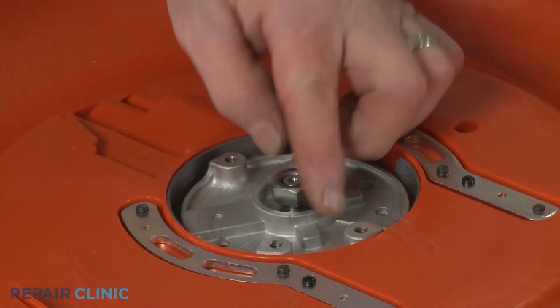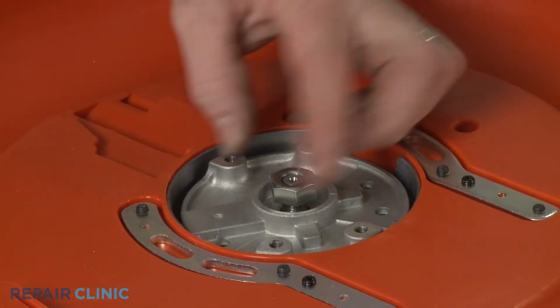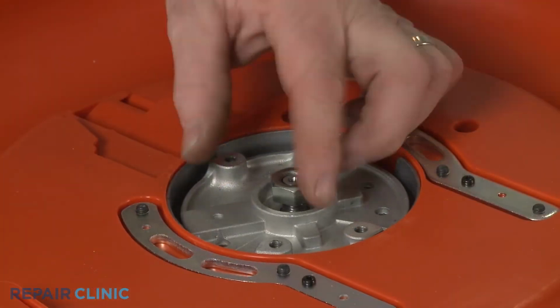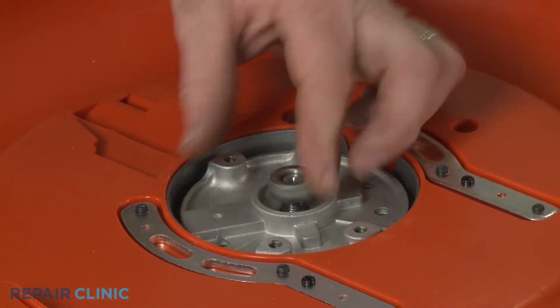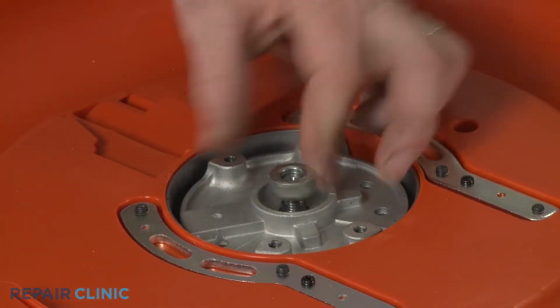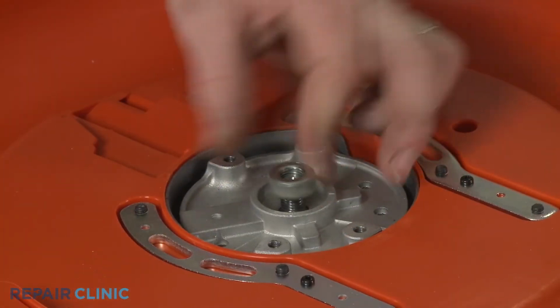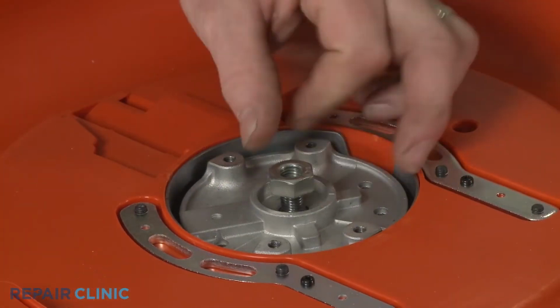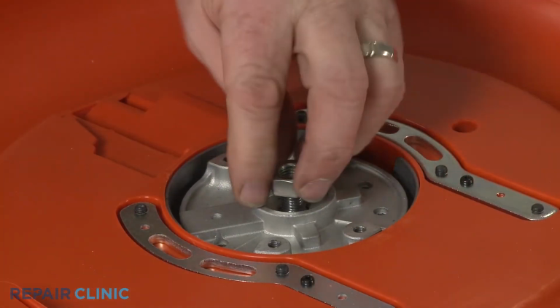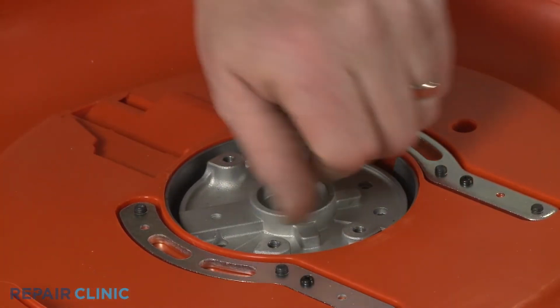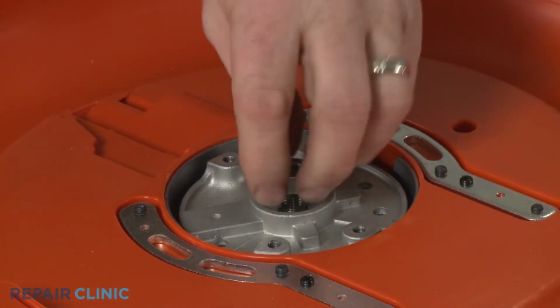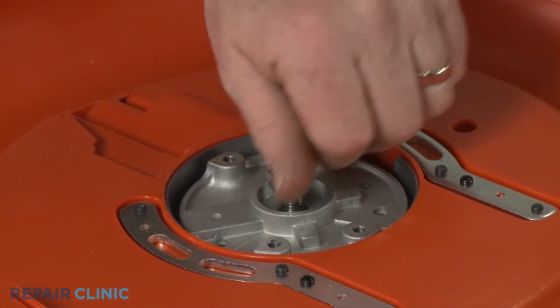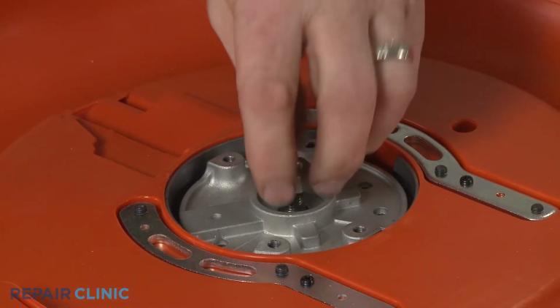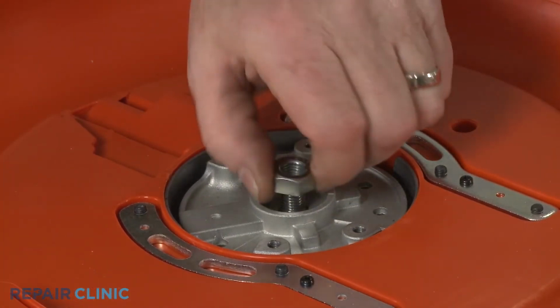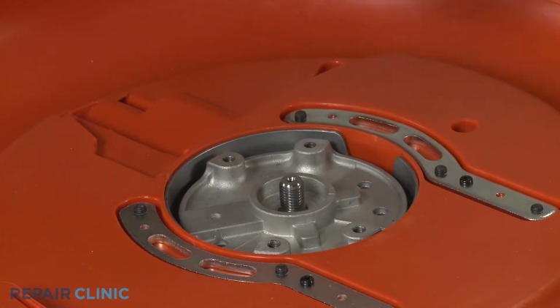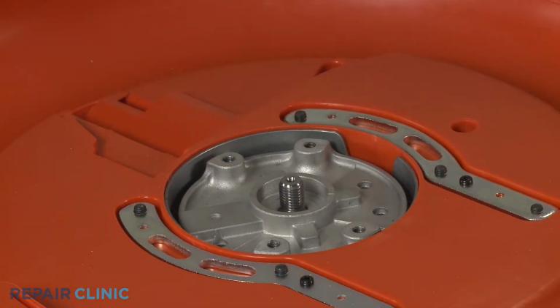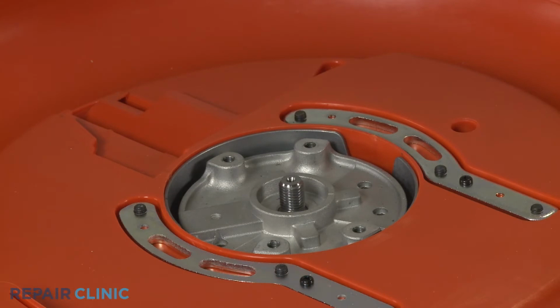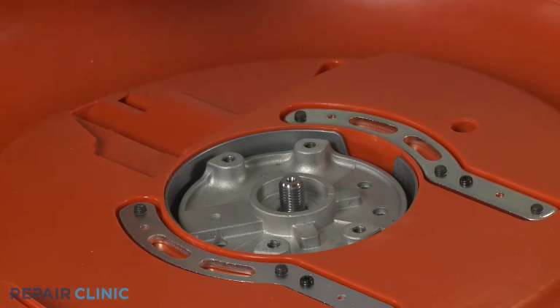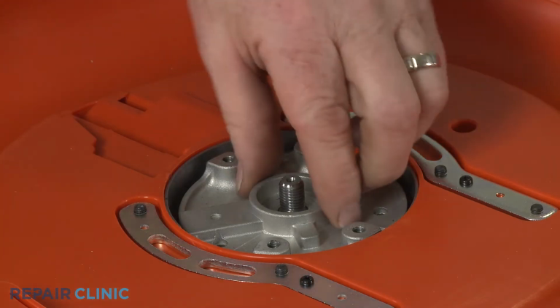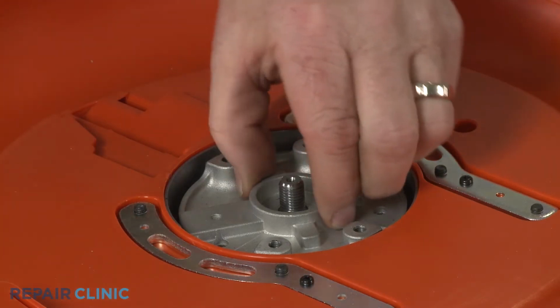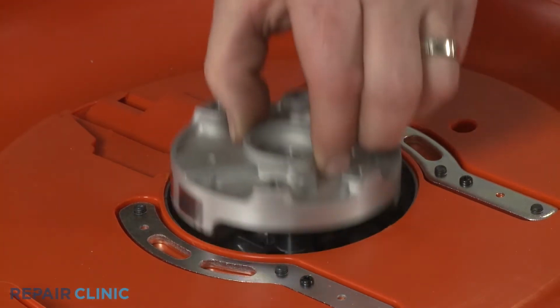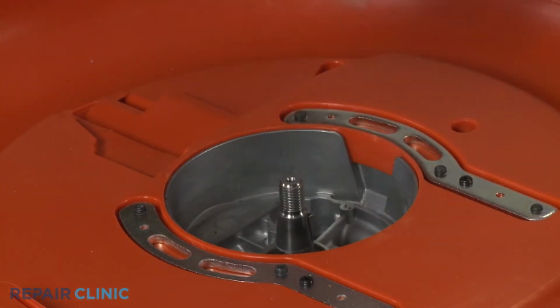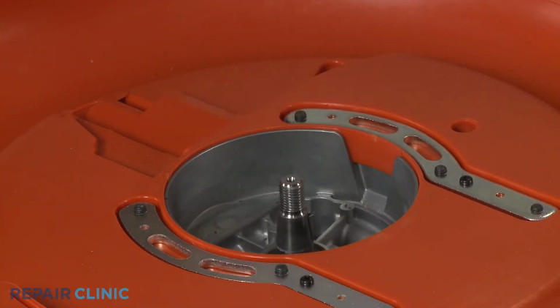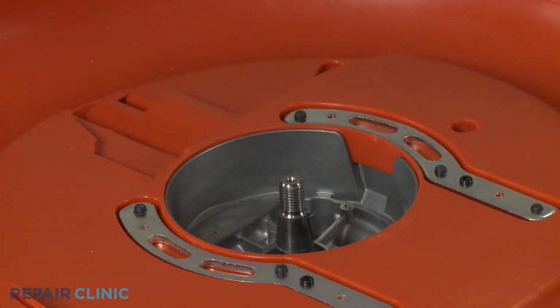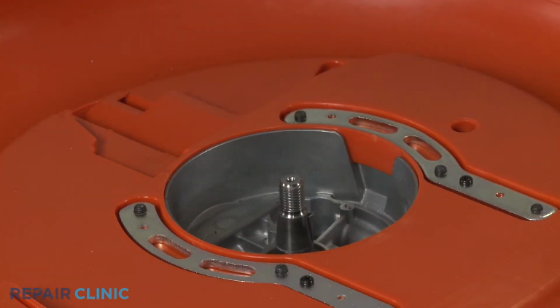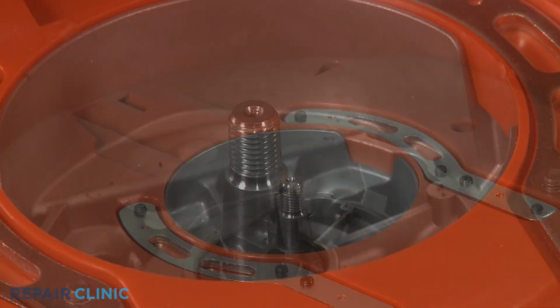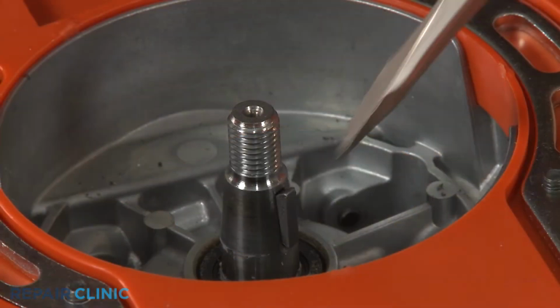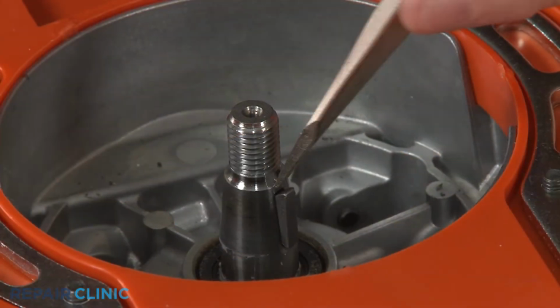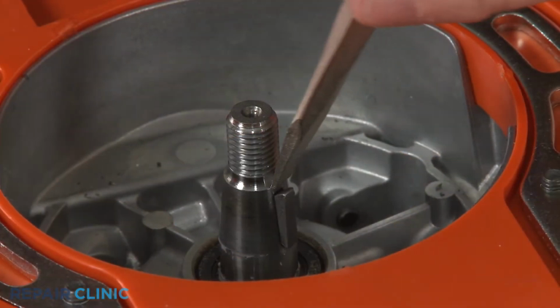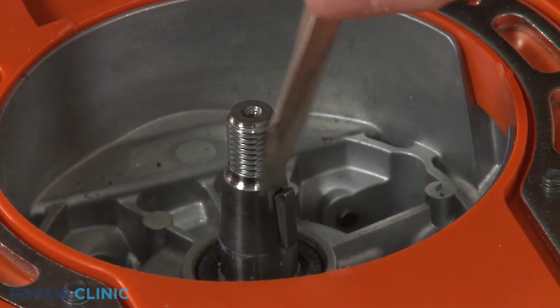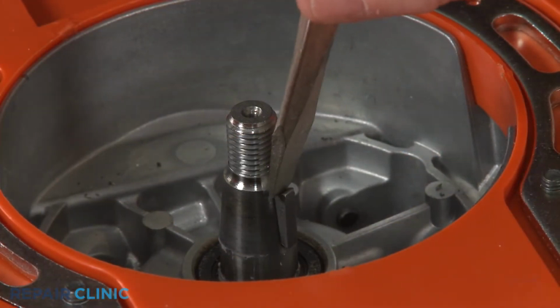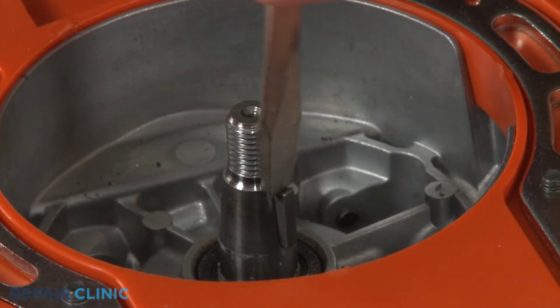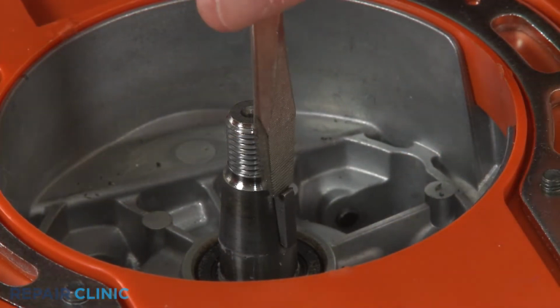Unthread the nut and you can remove the flywheel. If still intact, remove the old flywheel key.